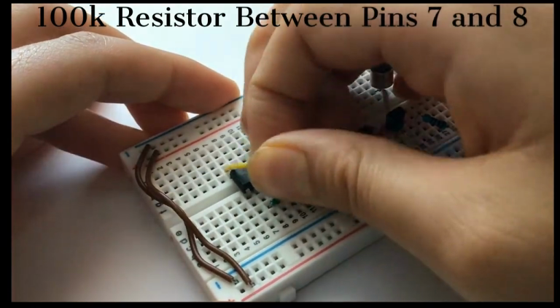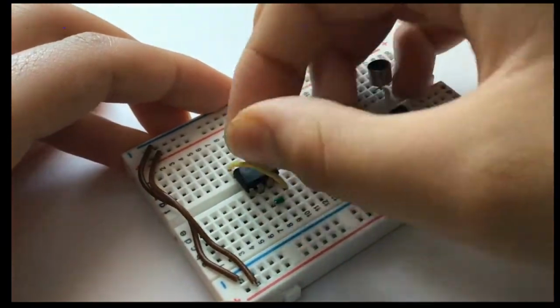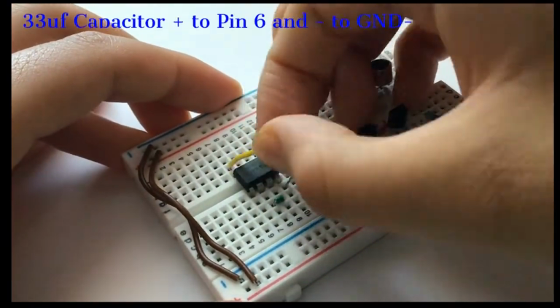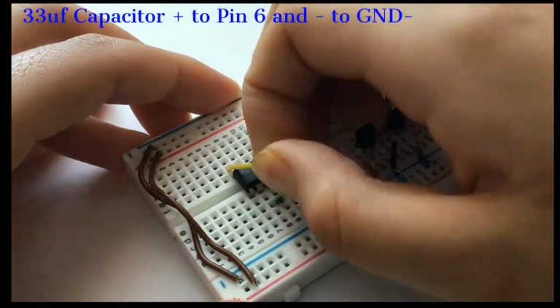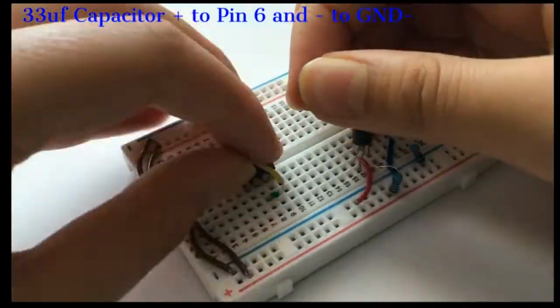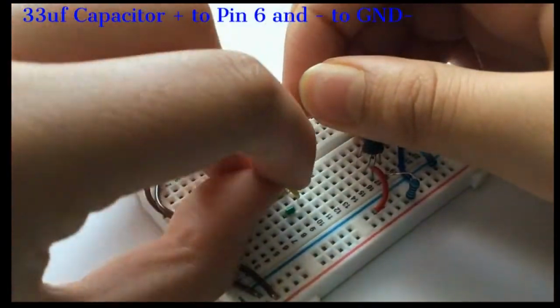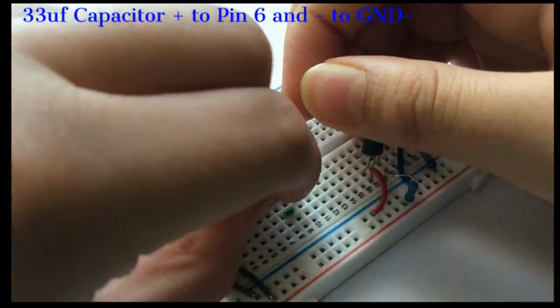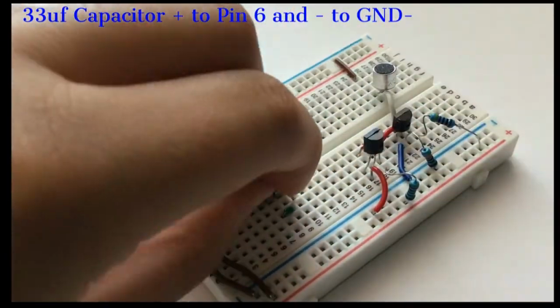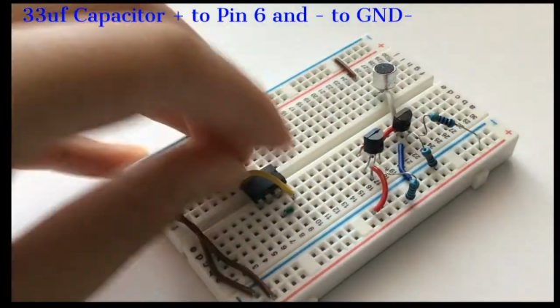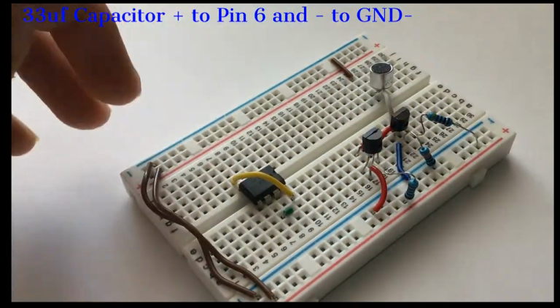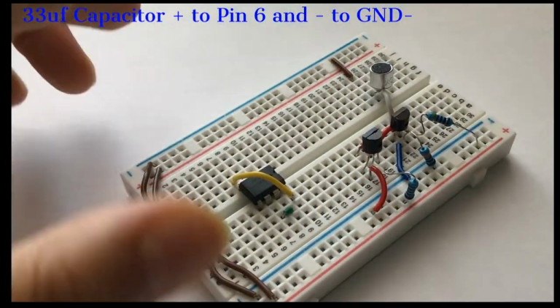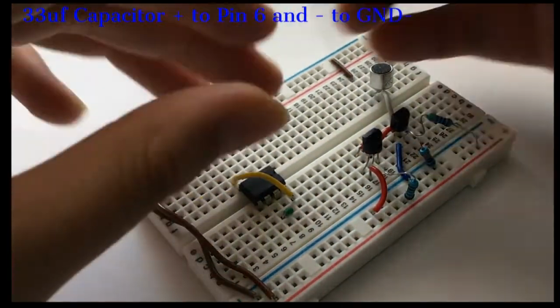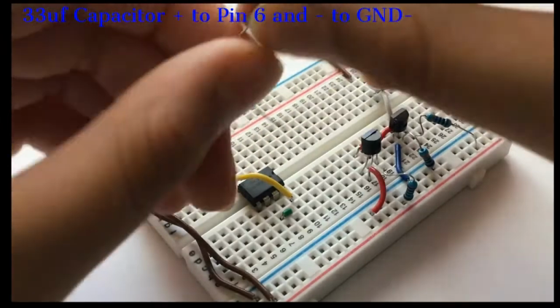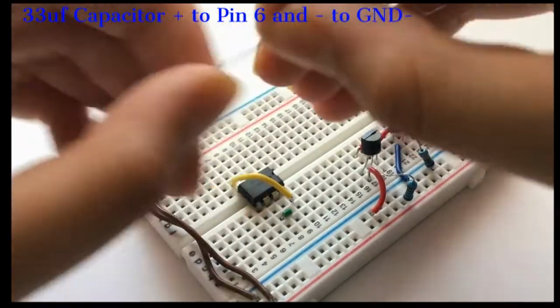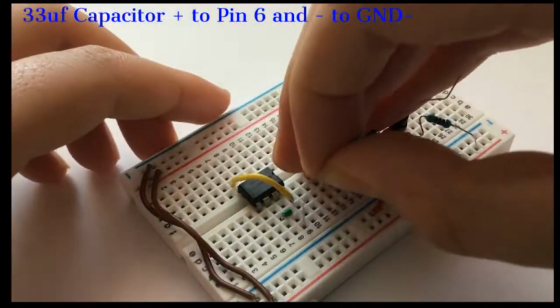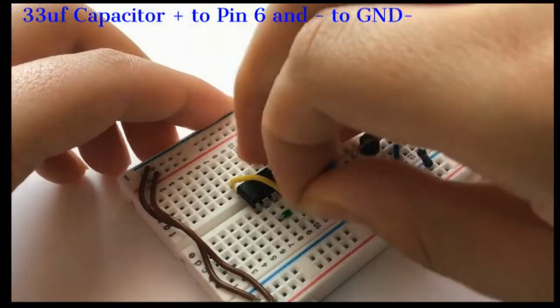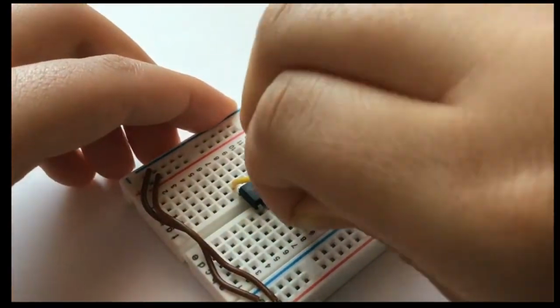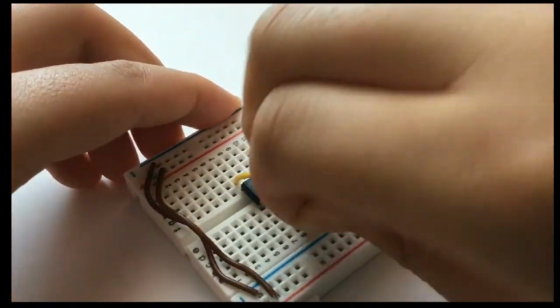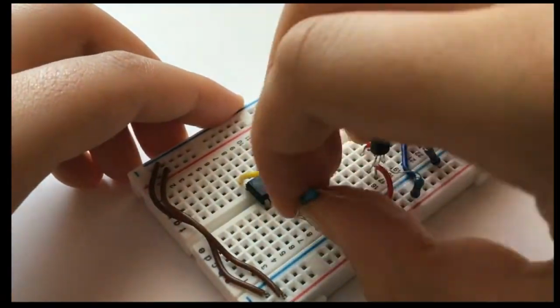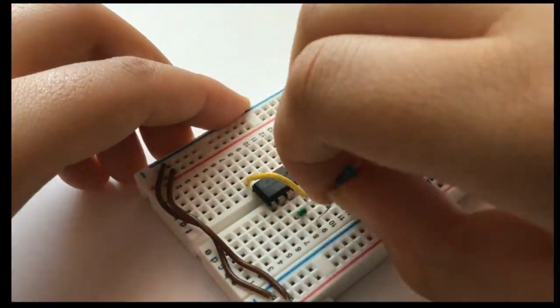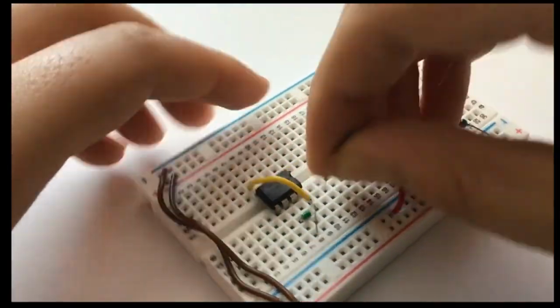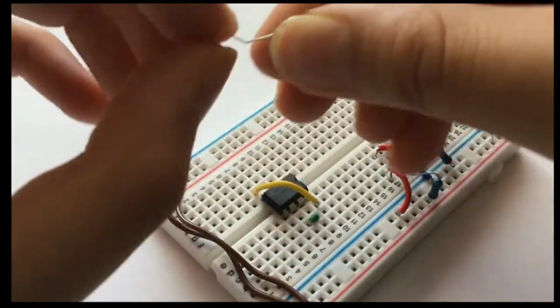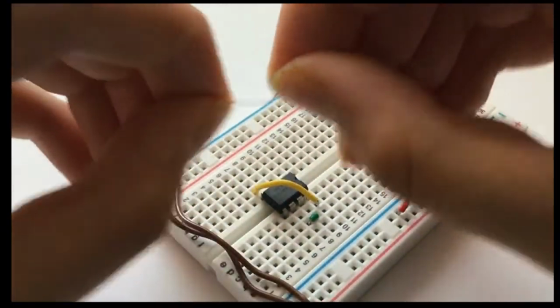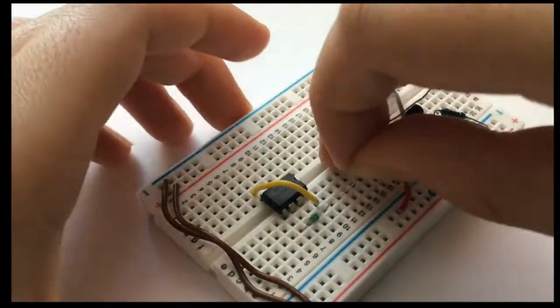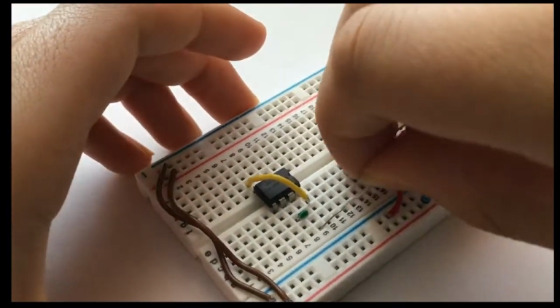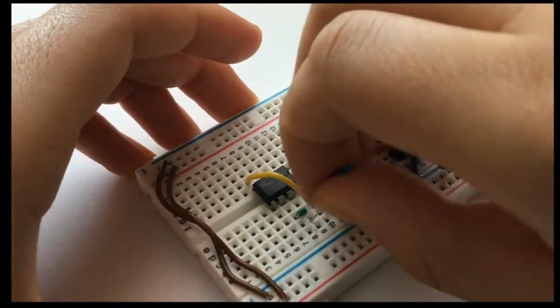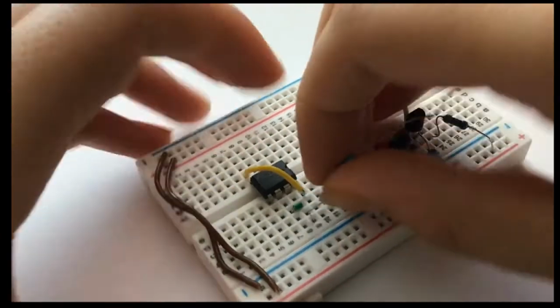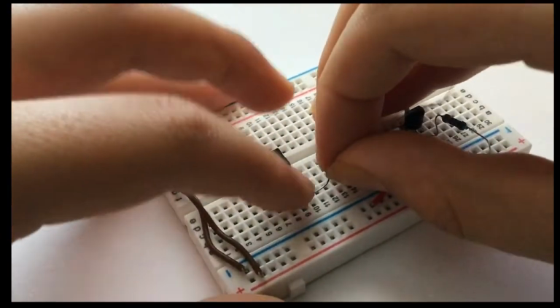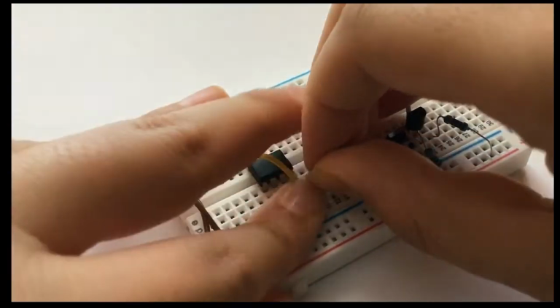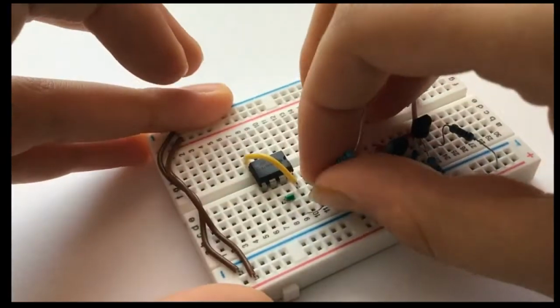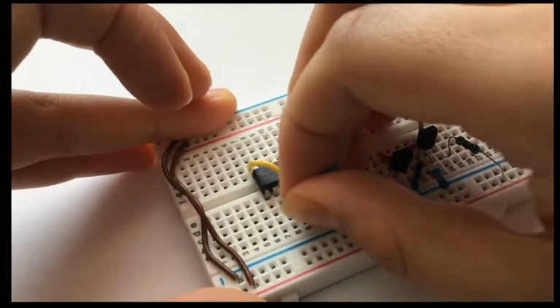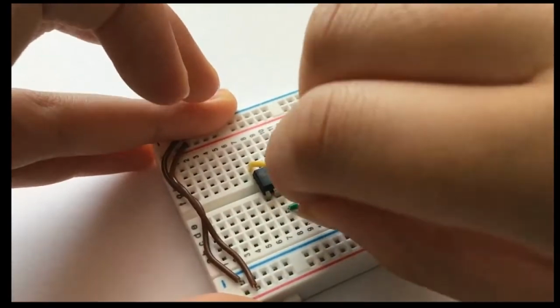Take a capacitor of your choice depending on how much delay time you want — you can check out my video in the description about the delay timer circuit. Connect the positive leg to pin 6 and the negative leg to the negative rail.